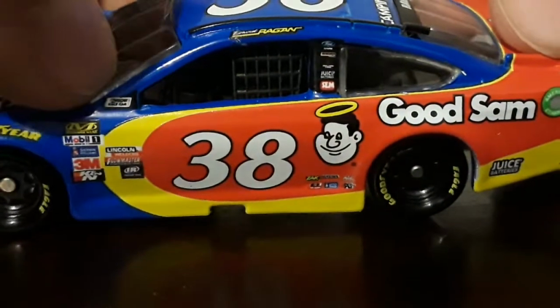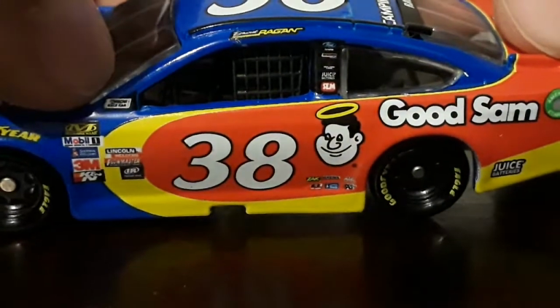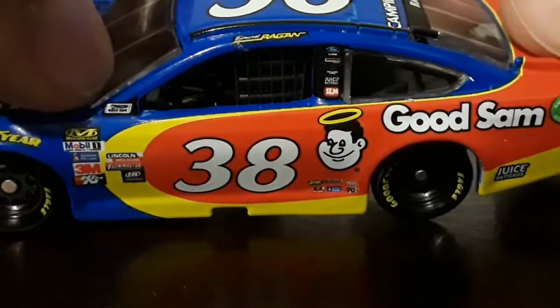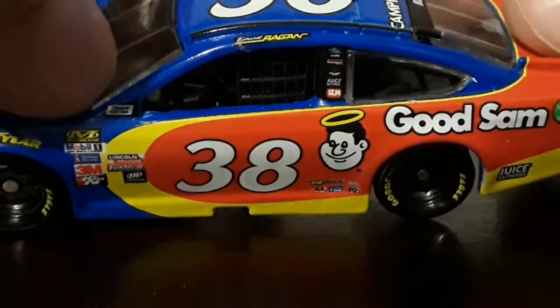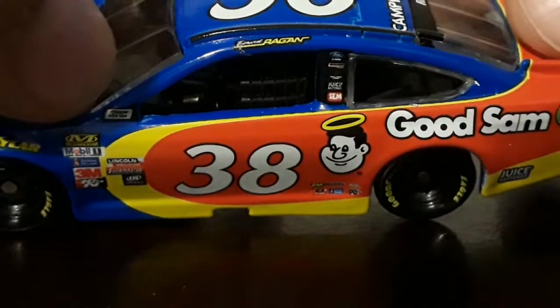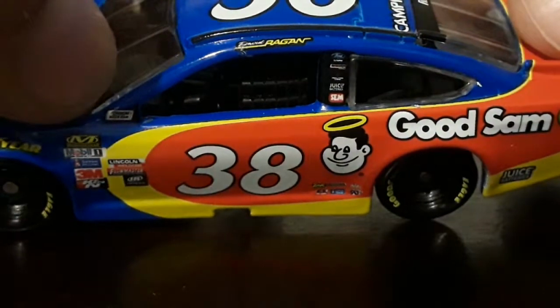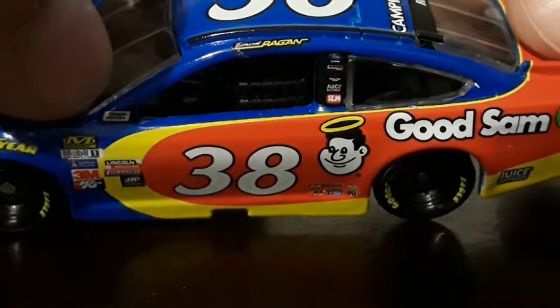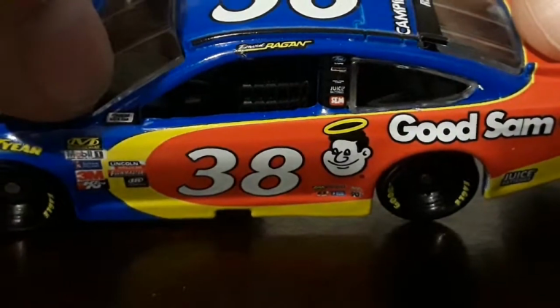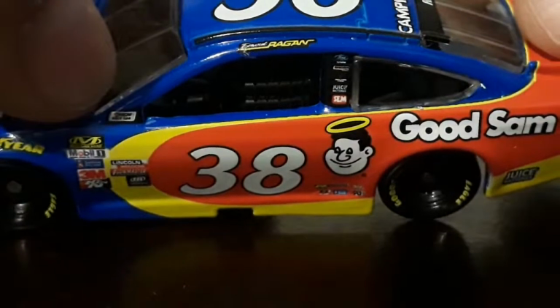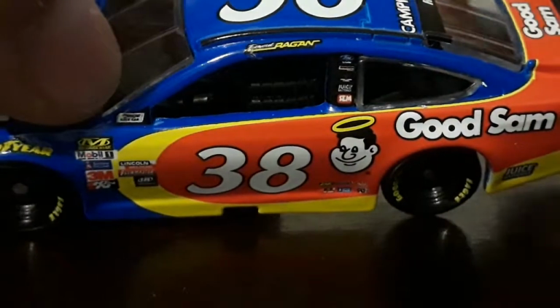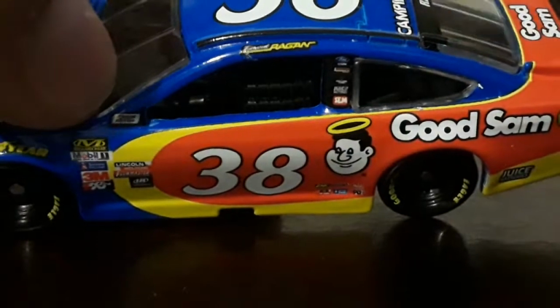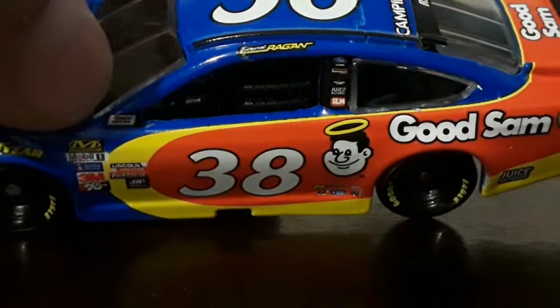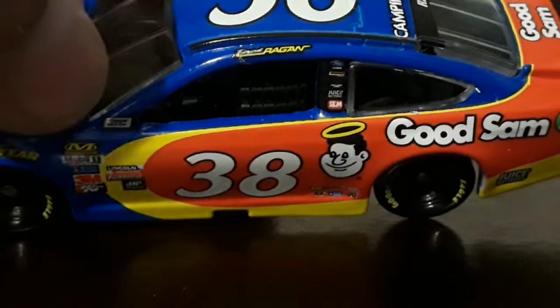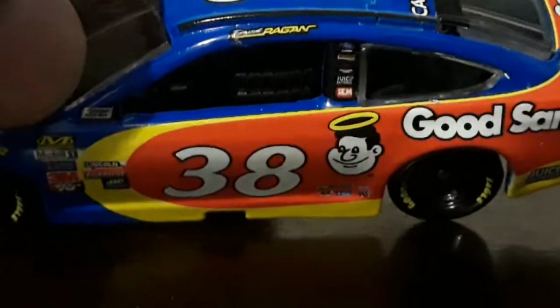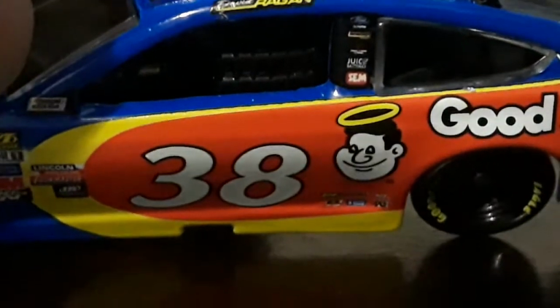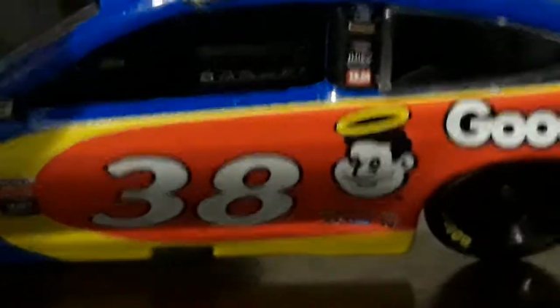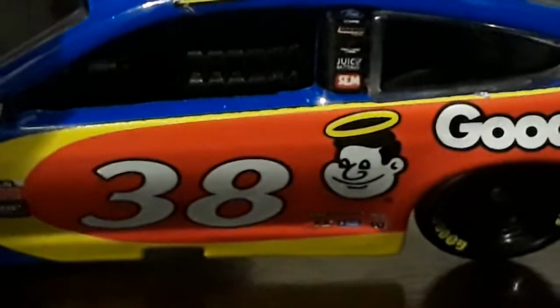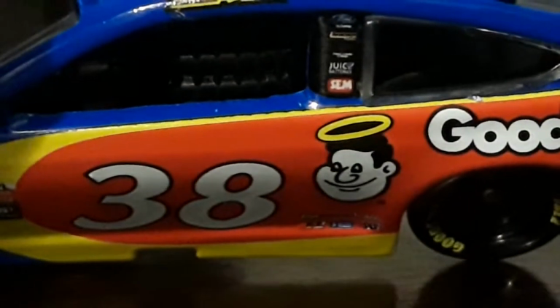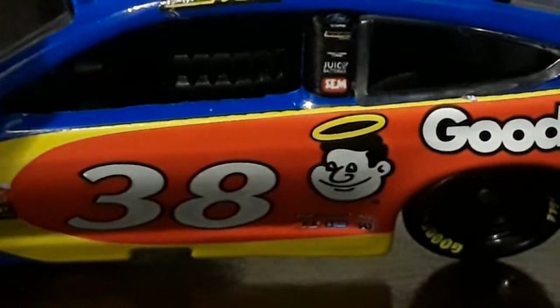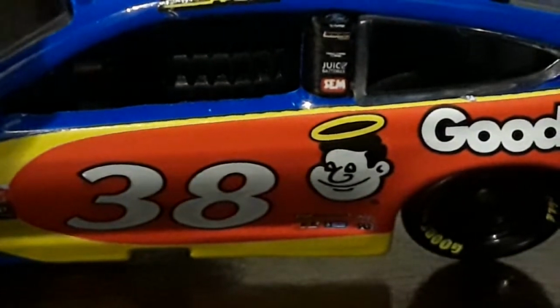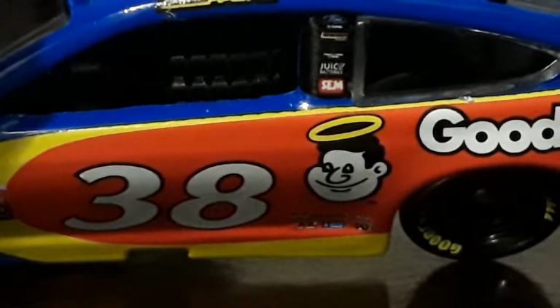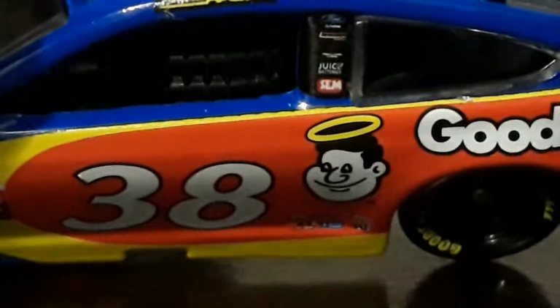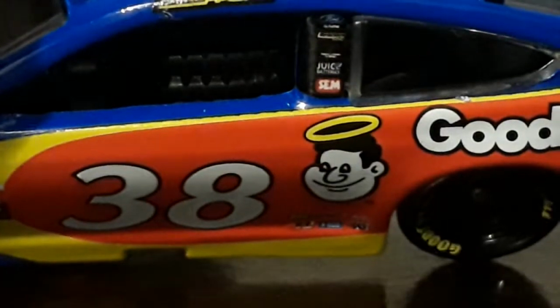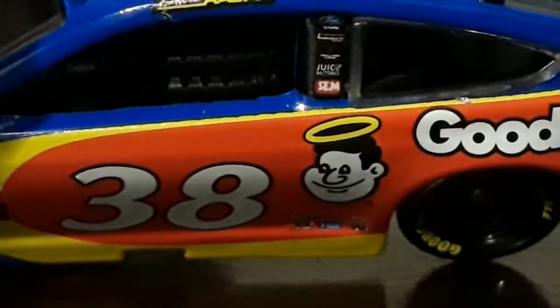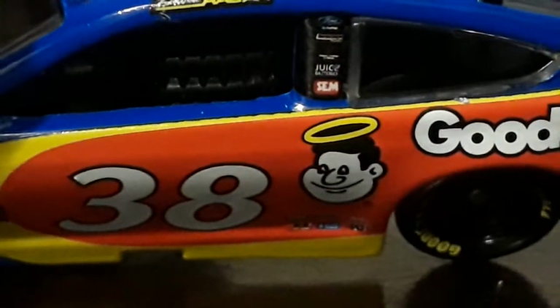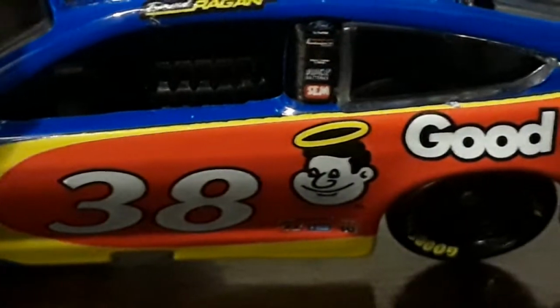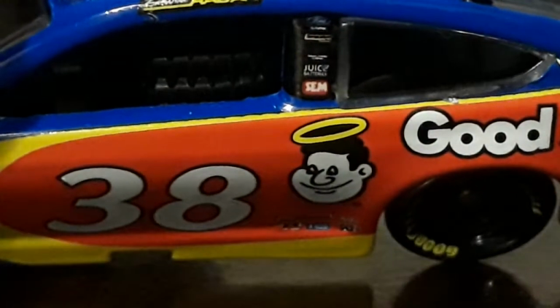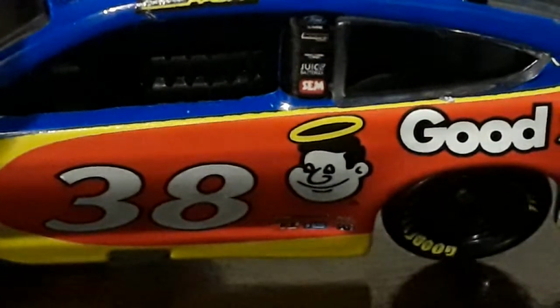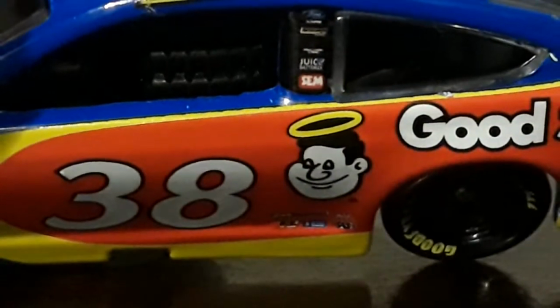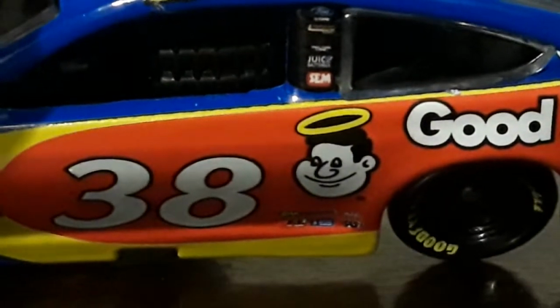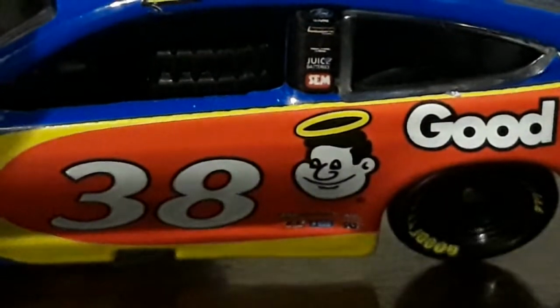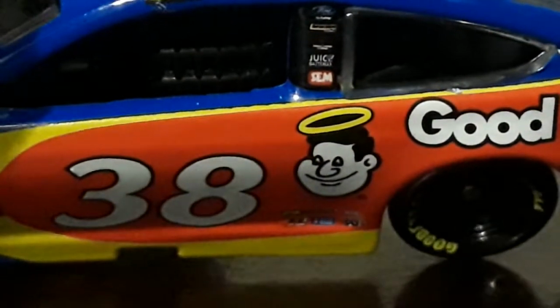And on the B-pillar we got Ford, Drive One — cannot read those two sponsors — and then we got Juice Batteries and SEM.